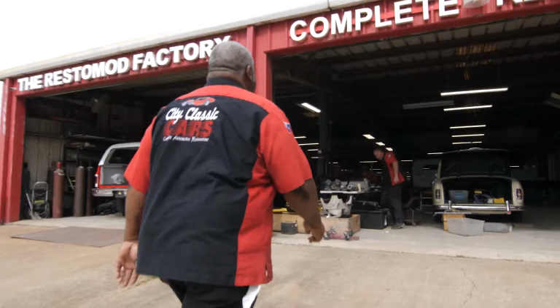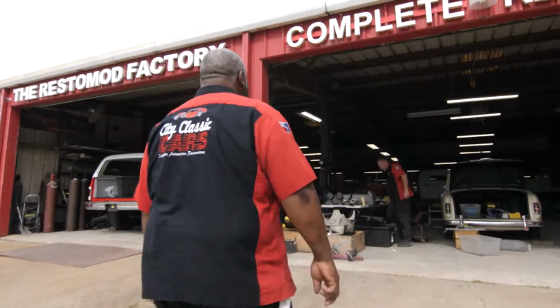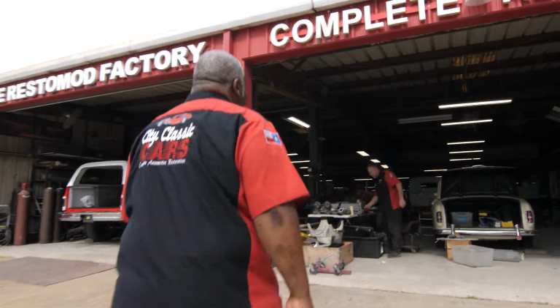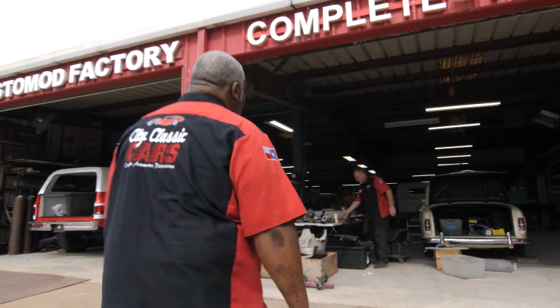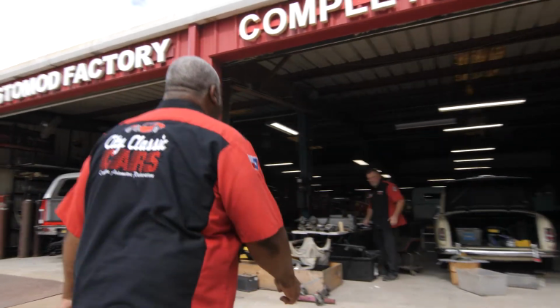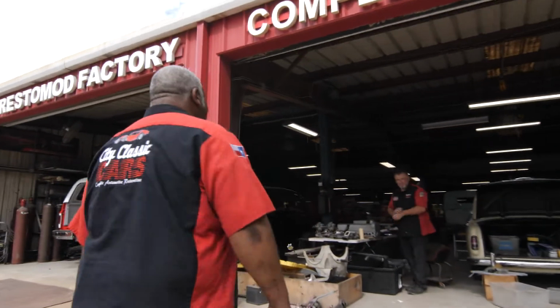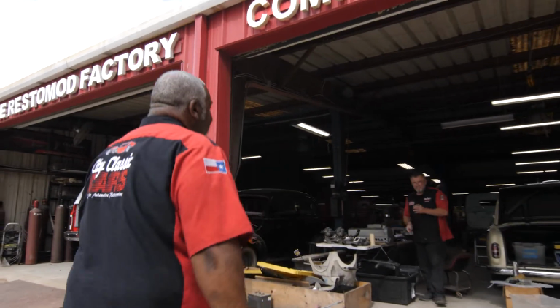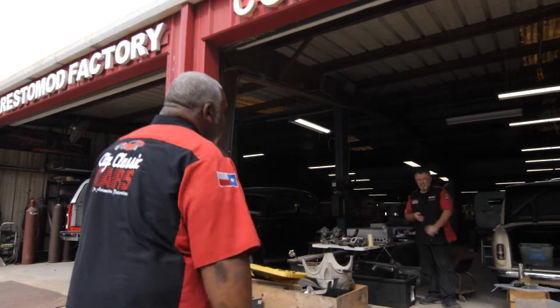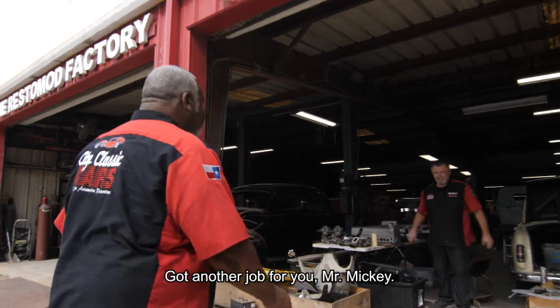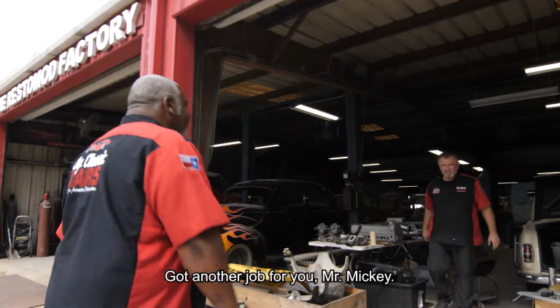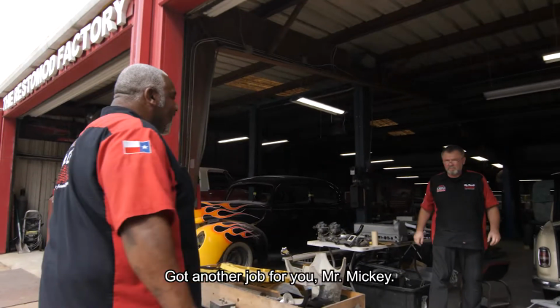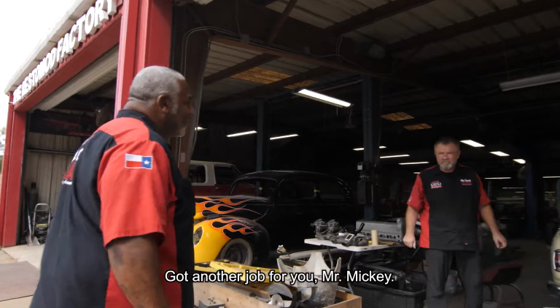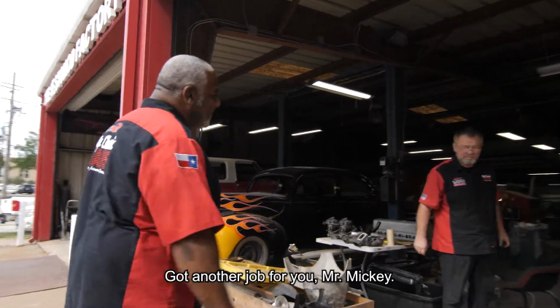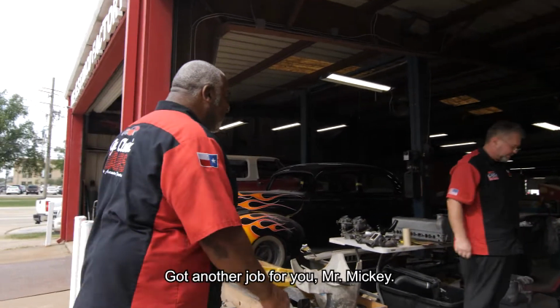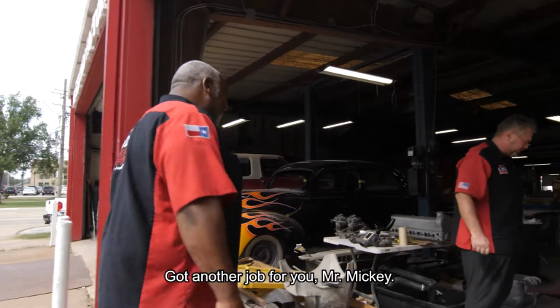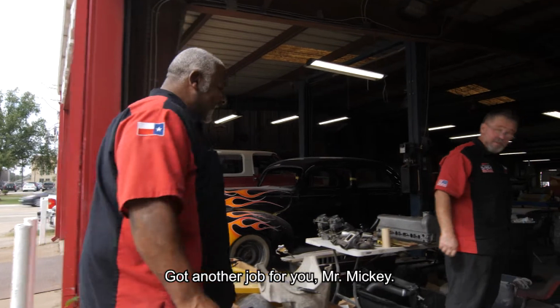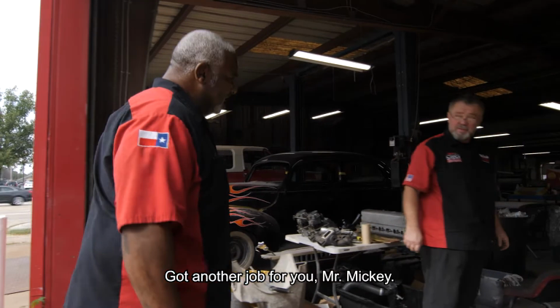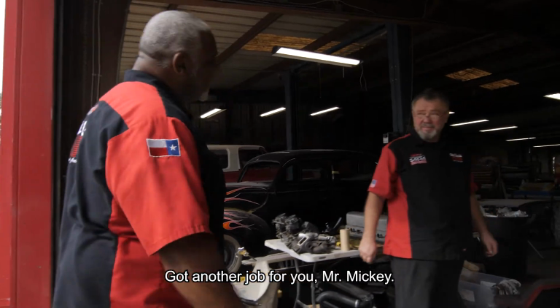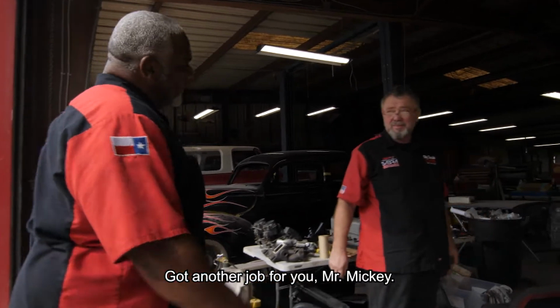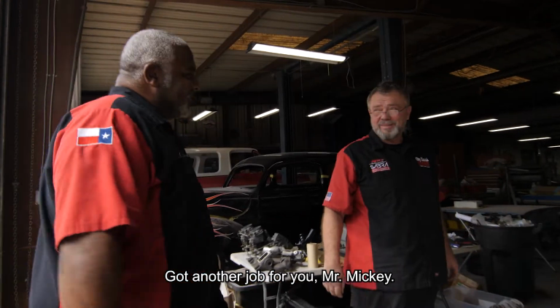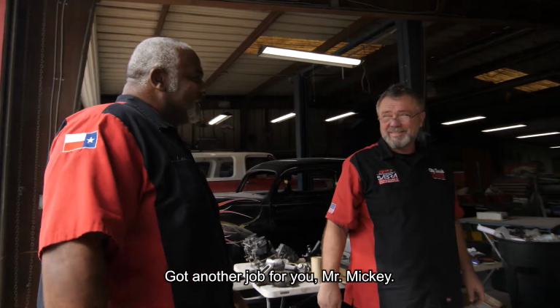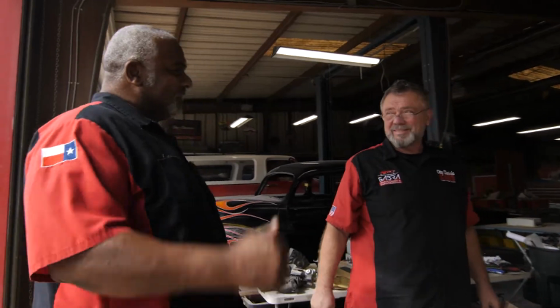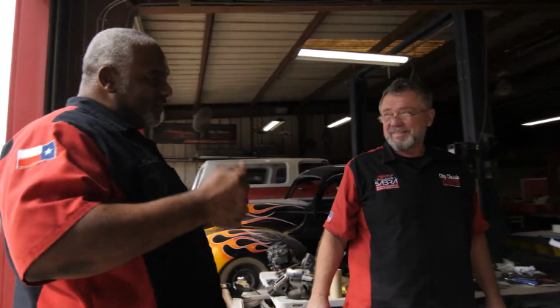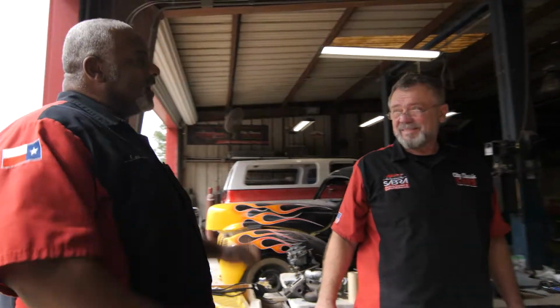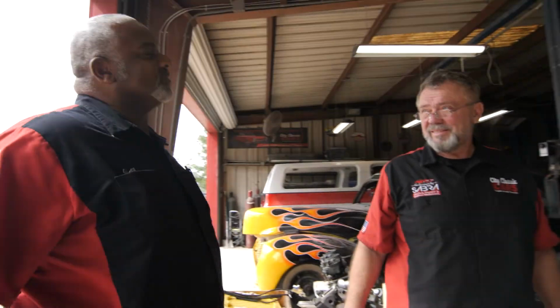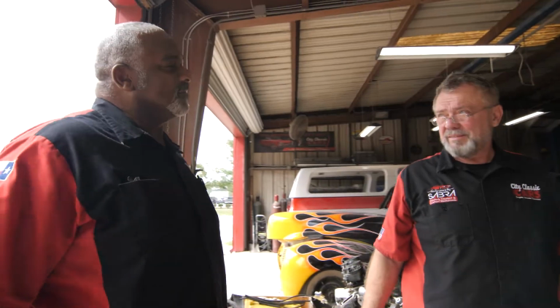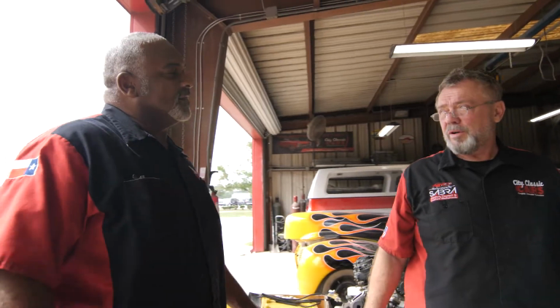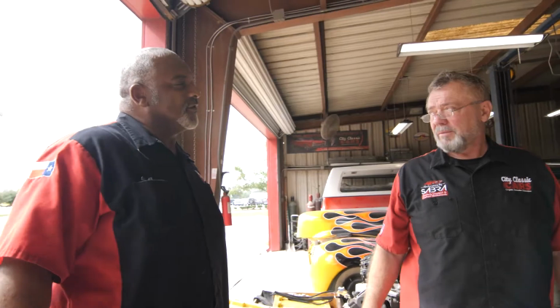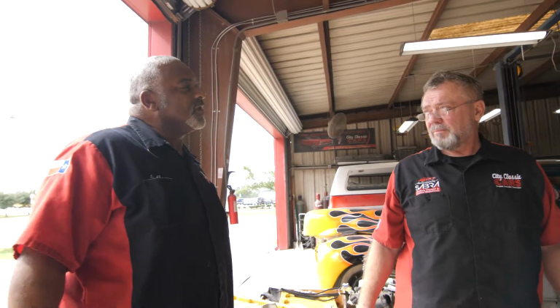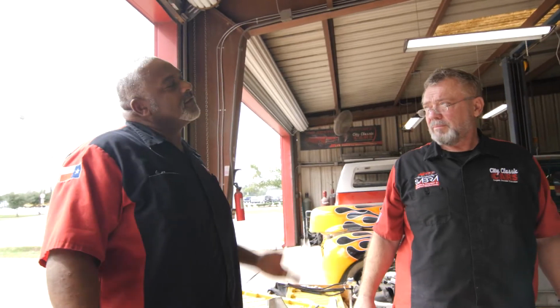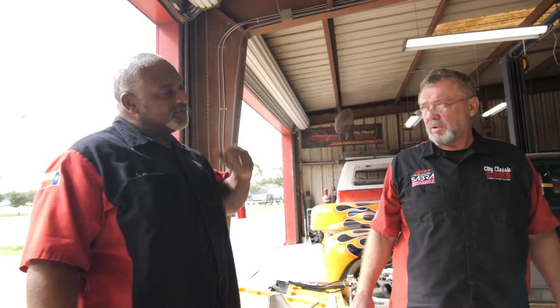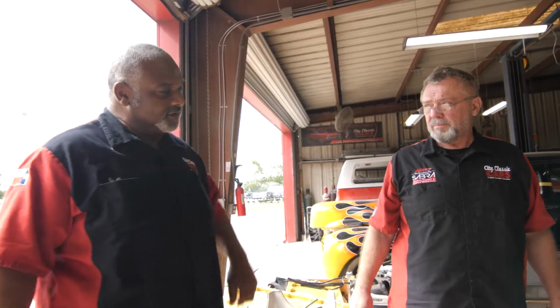See if you can get Mickey to put it in there. Got another job for you, Mr. Mickey. Steering column, steering wheel — let me show you.